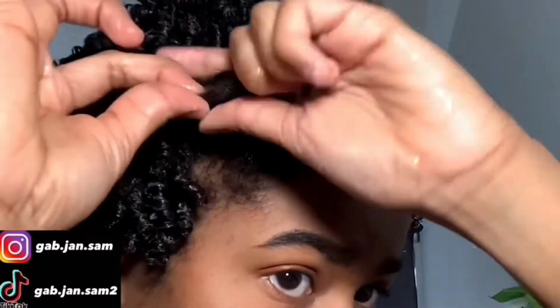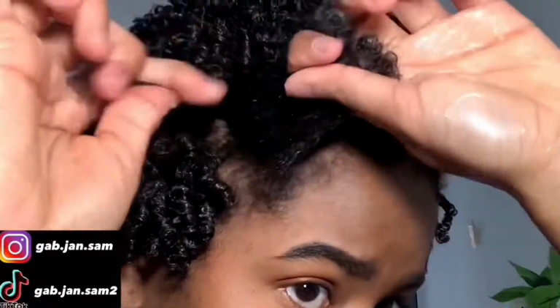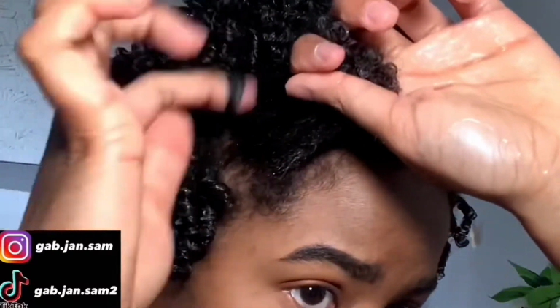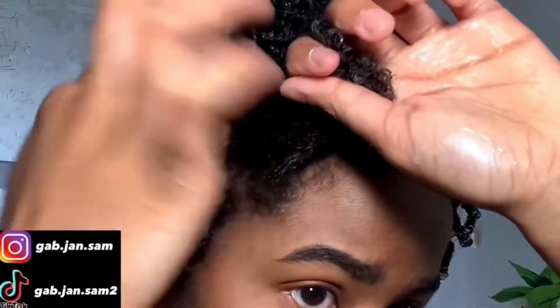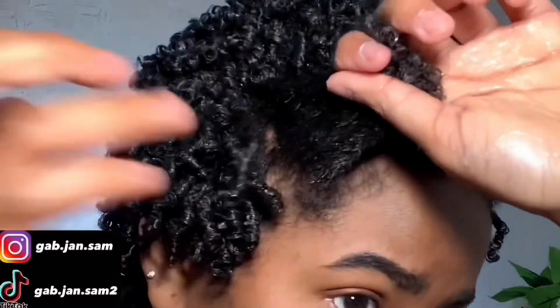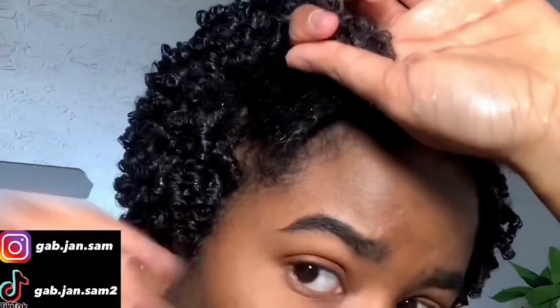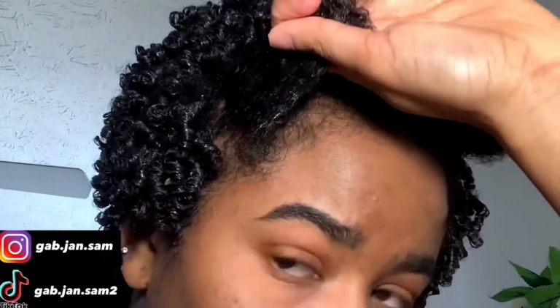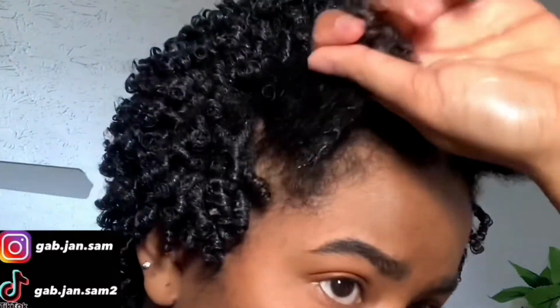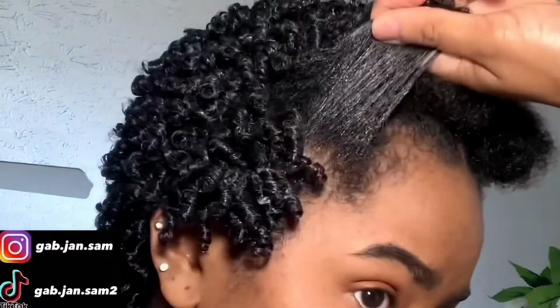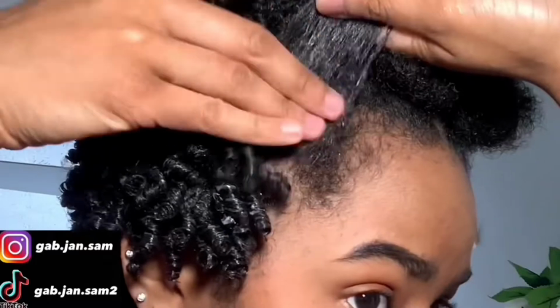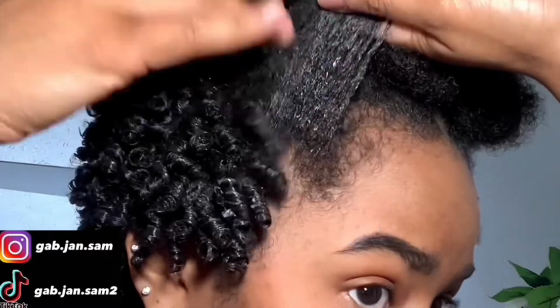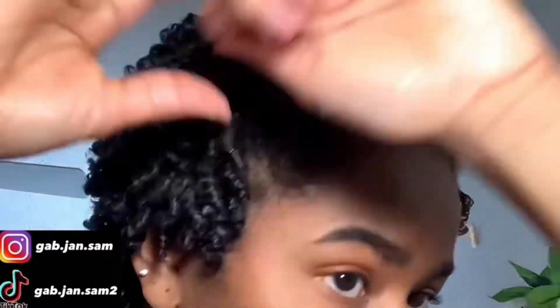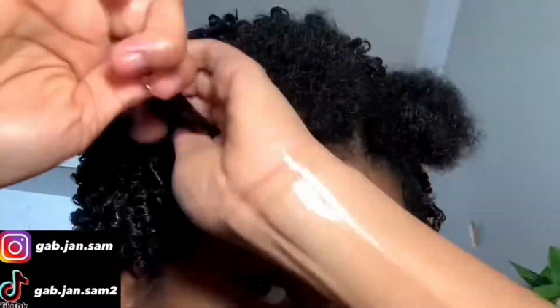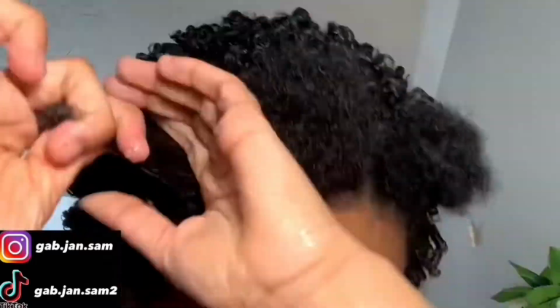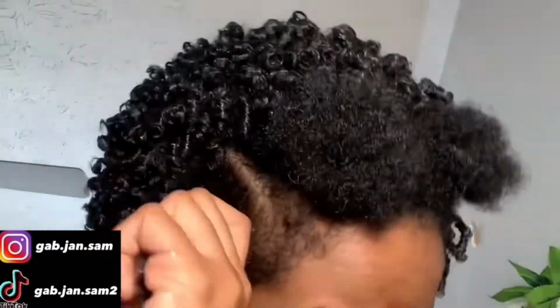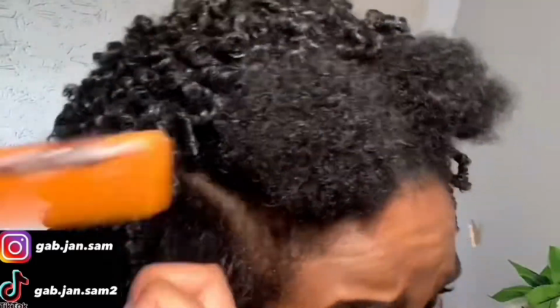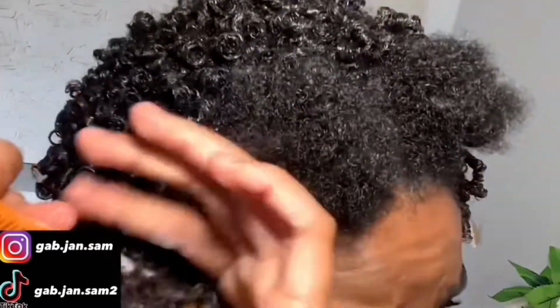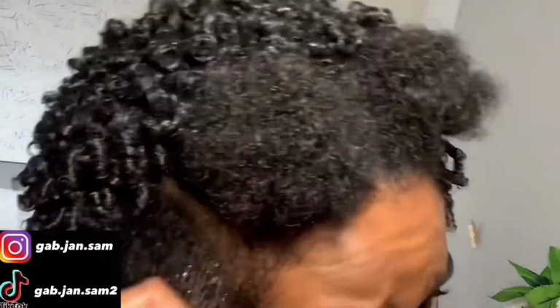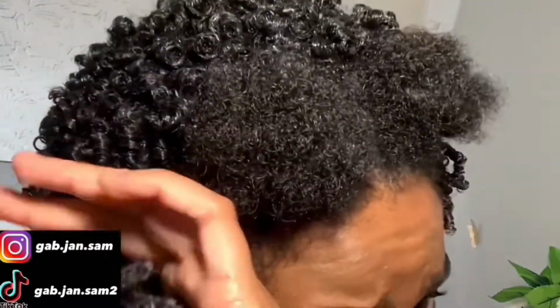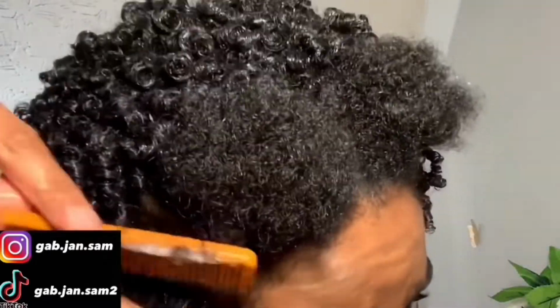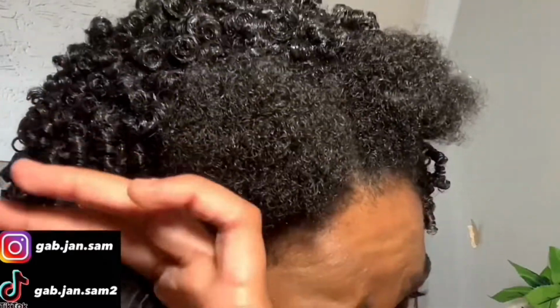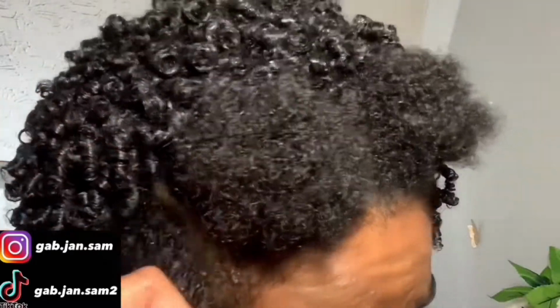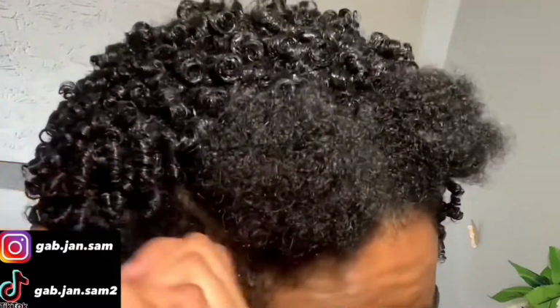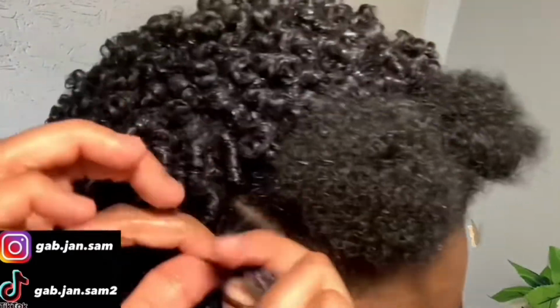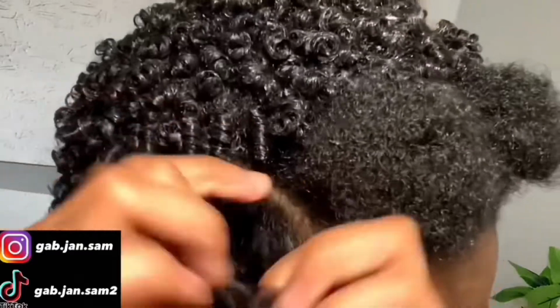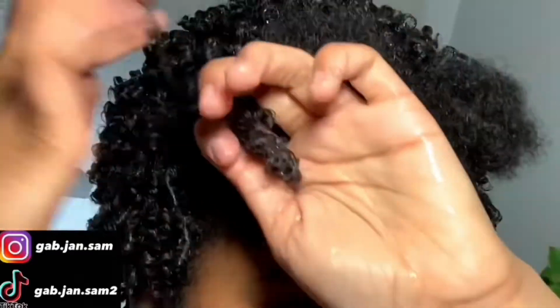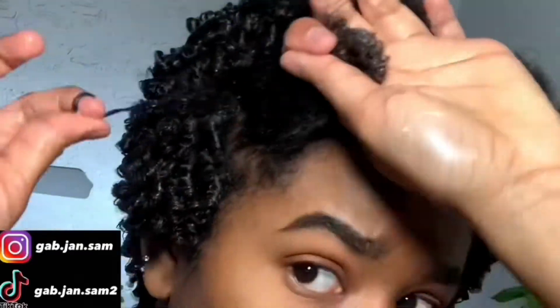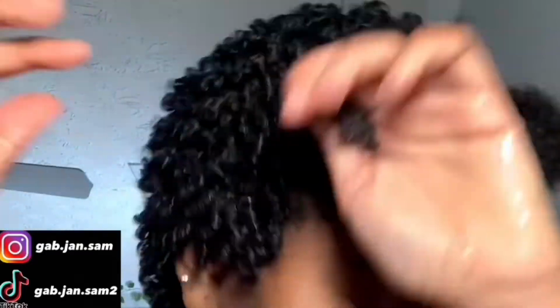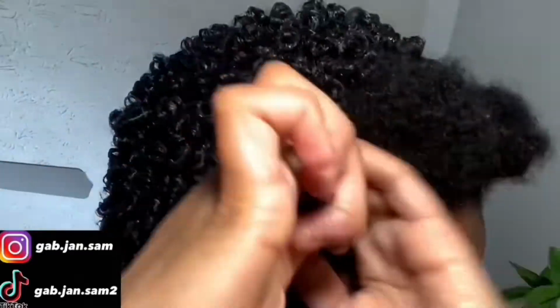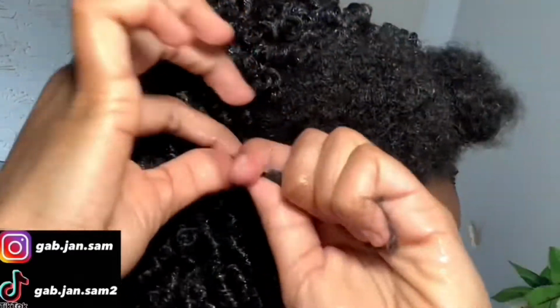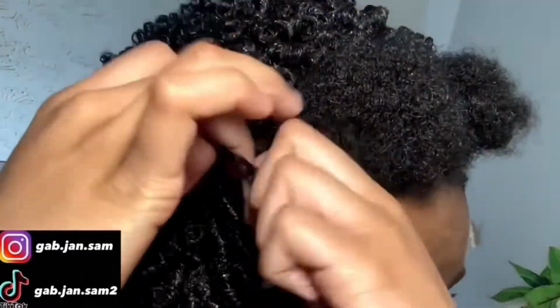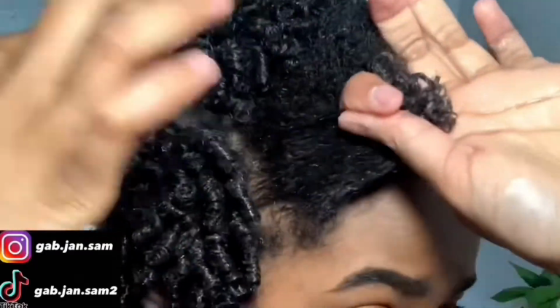Everyone has their own preference and different methods that work best for them, but finger coiling is just what works best for my hair, especially when it was shorter. I did this like two or three times a week.